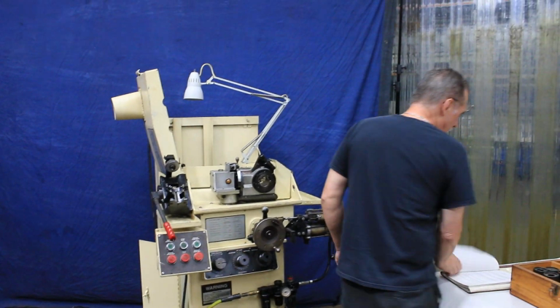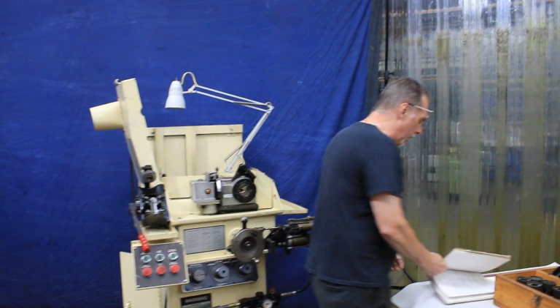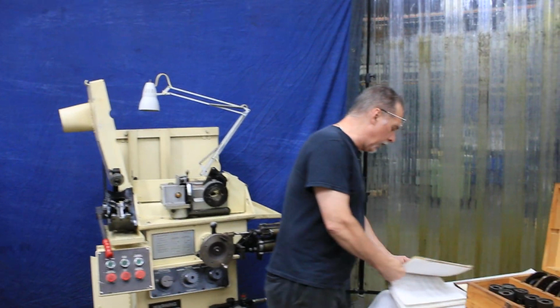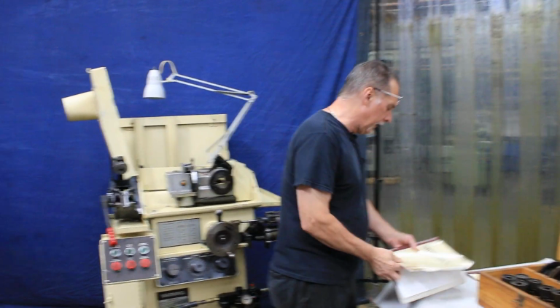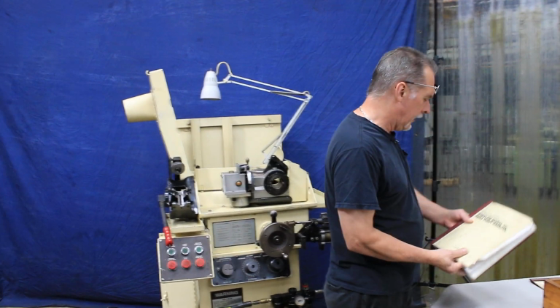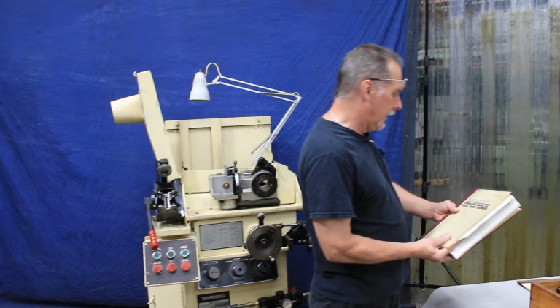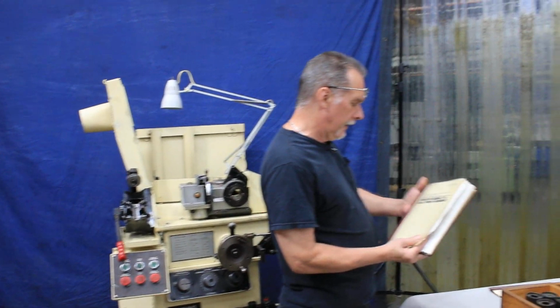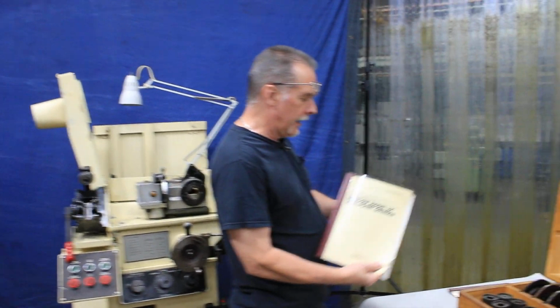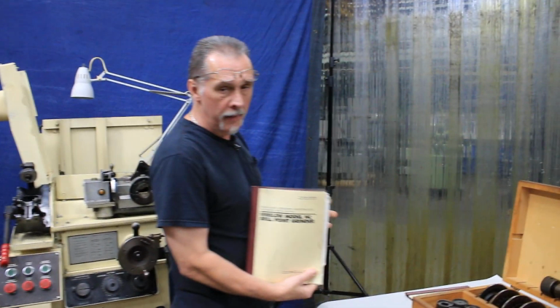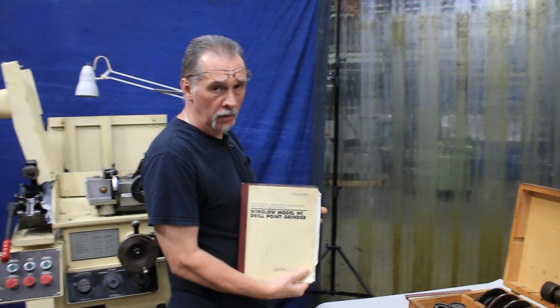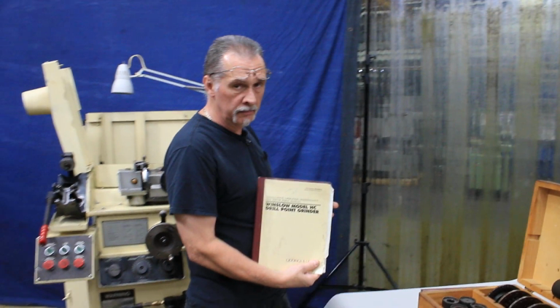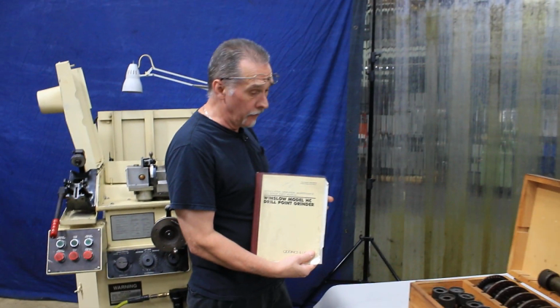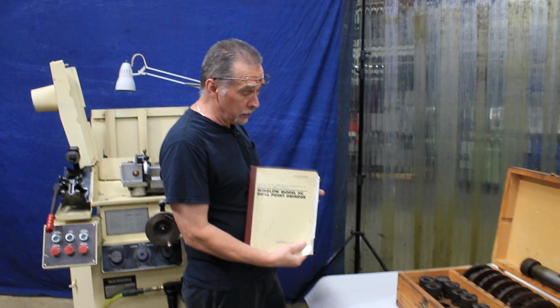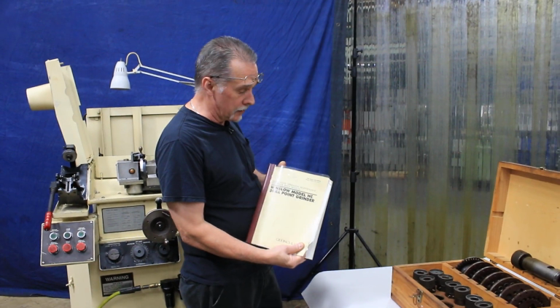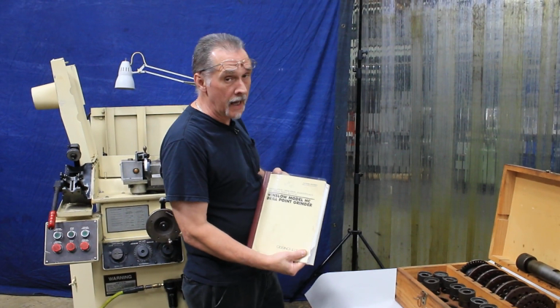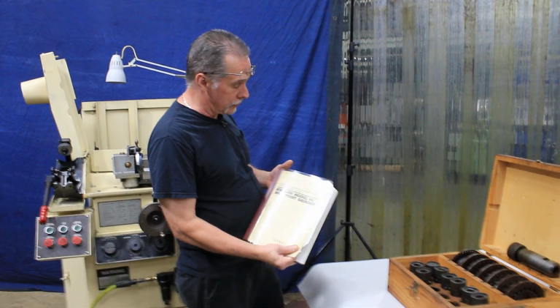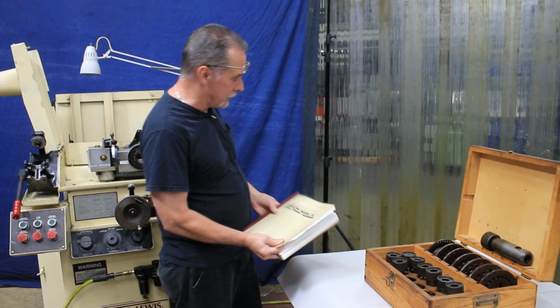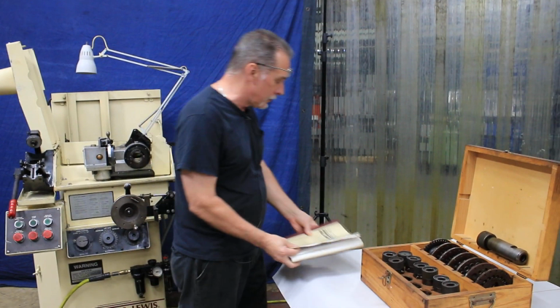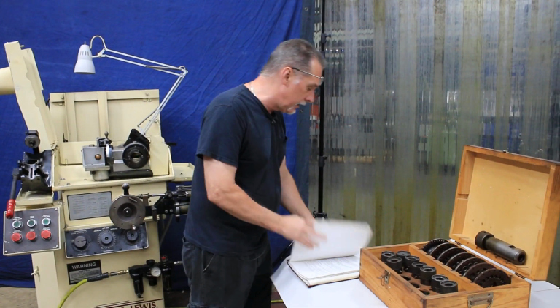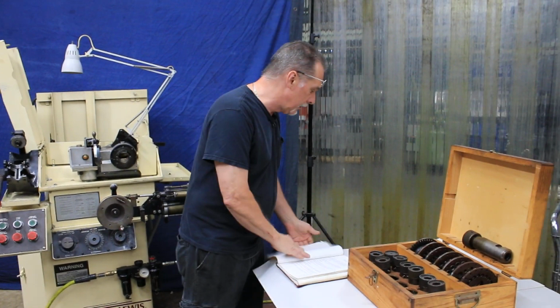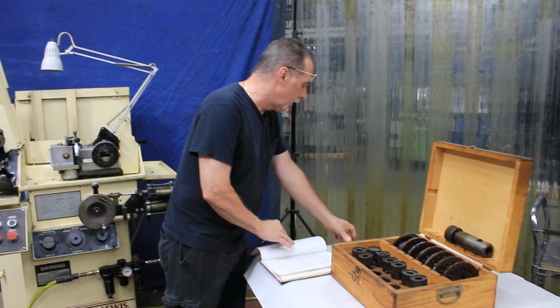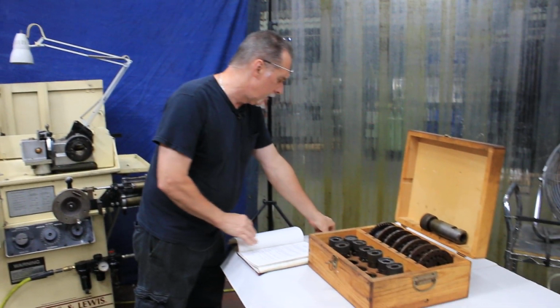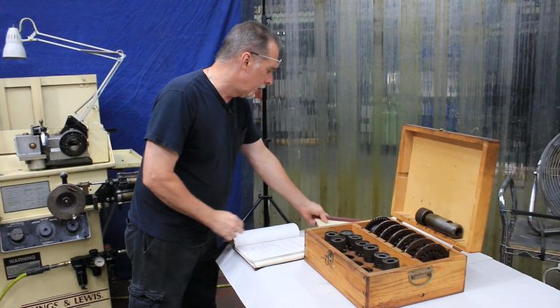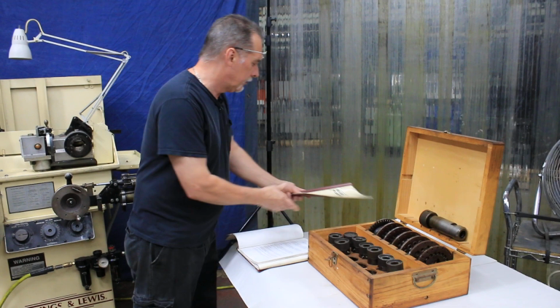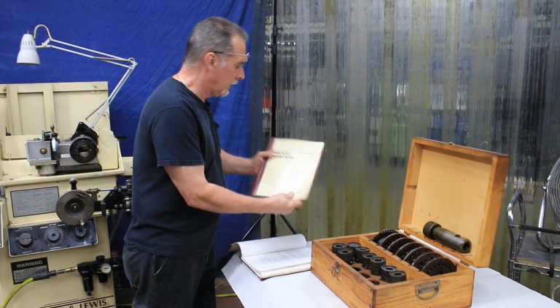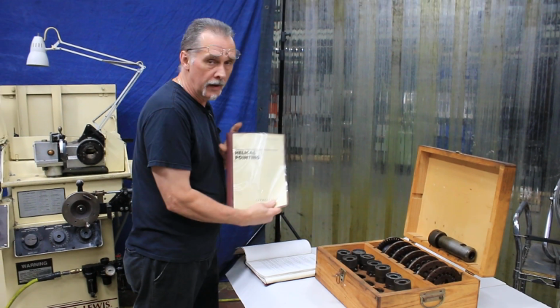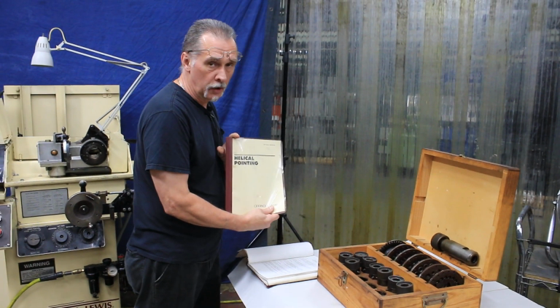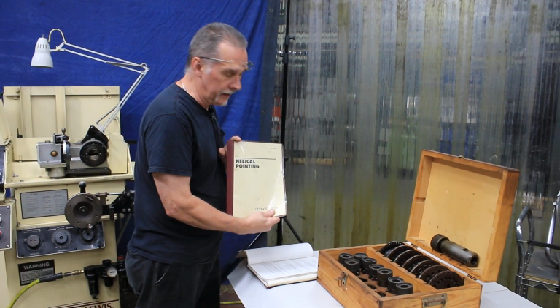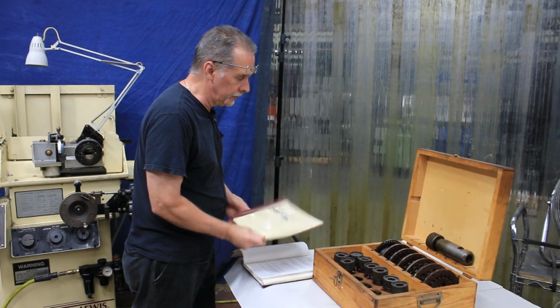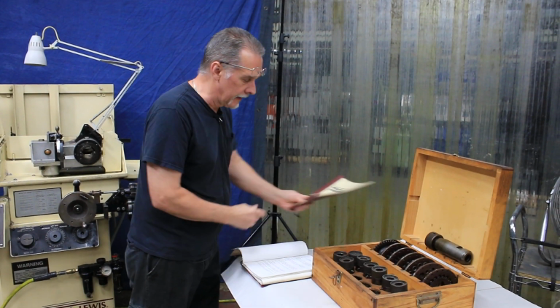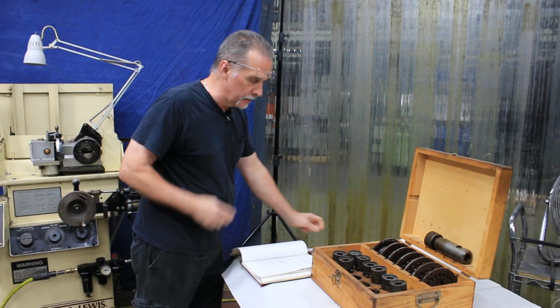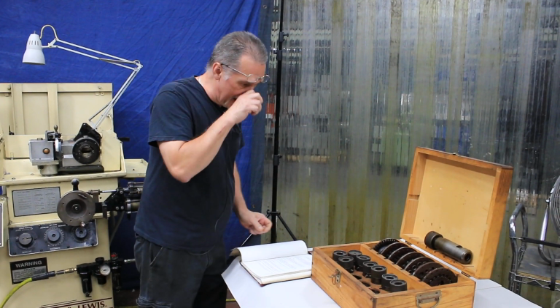It comes with its own manual, which is very important because there's a lot of instructions for this machine. There's also a helical pointing guide and an addendum to that.